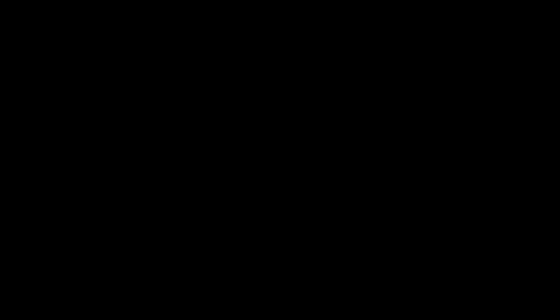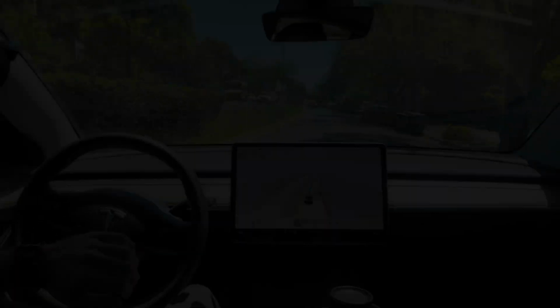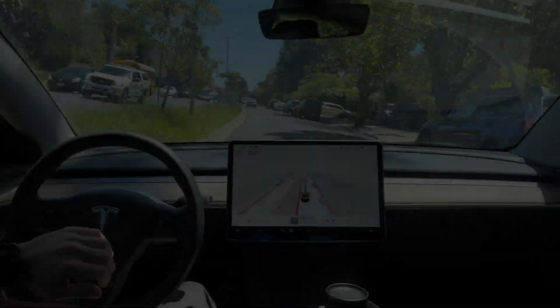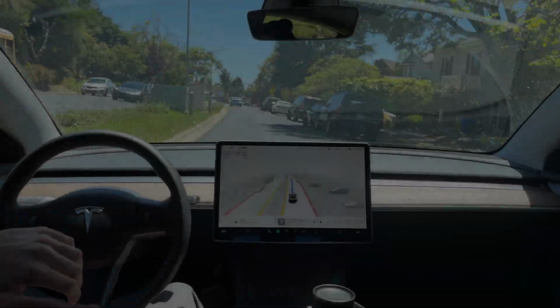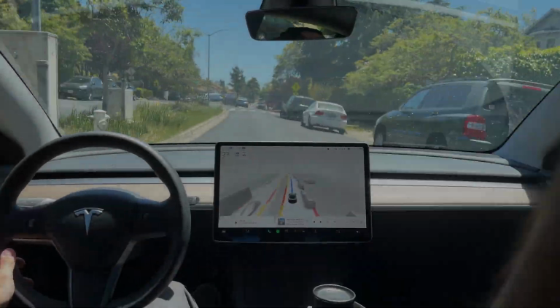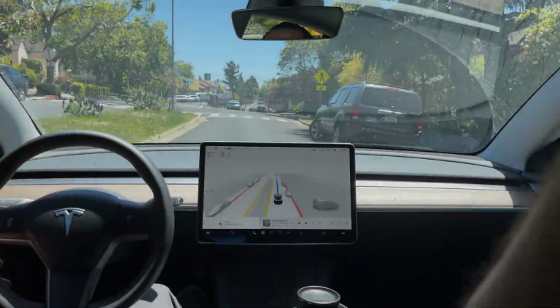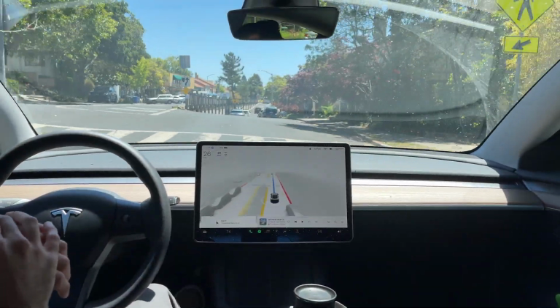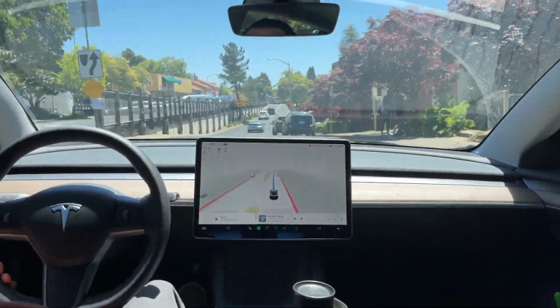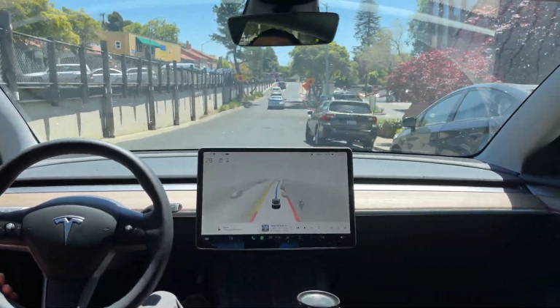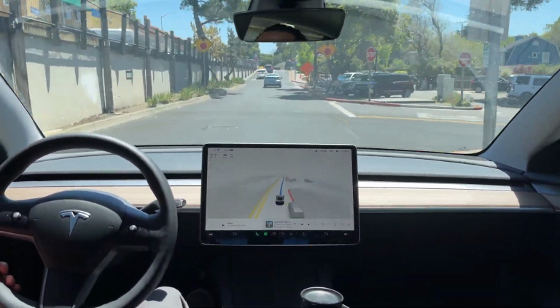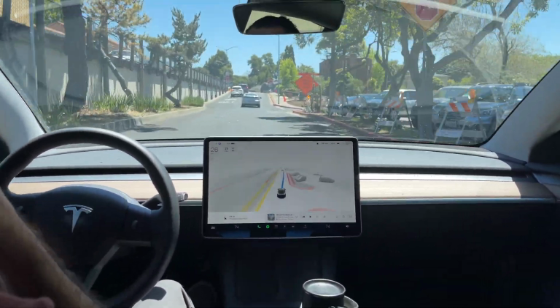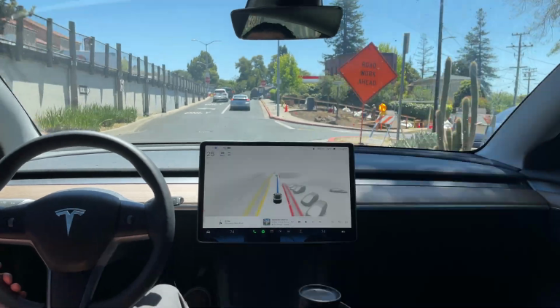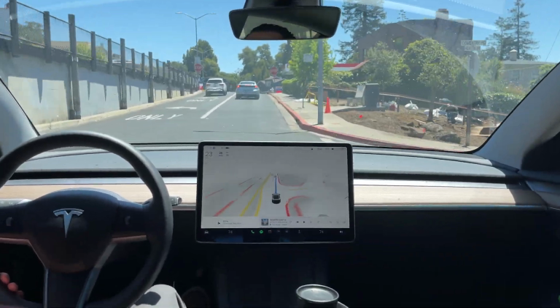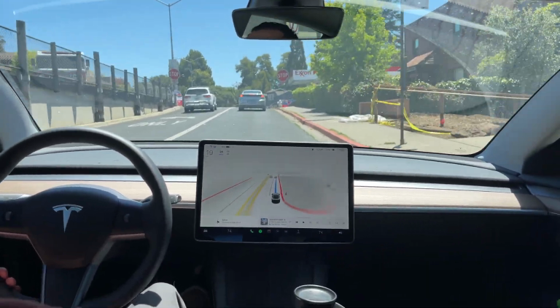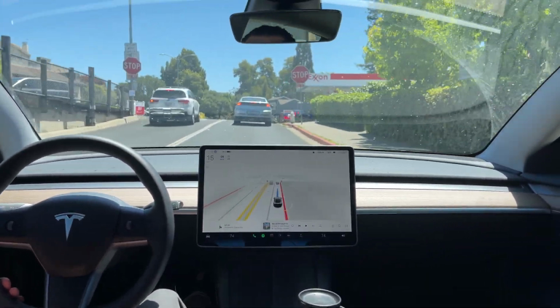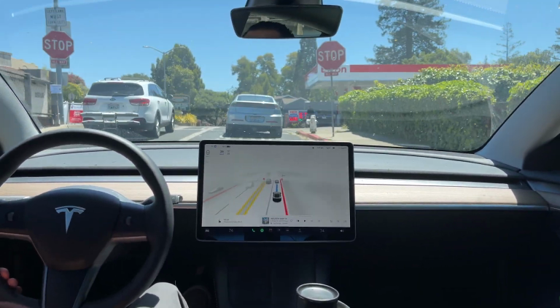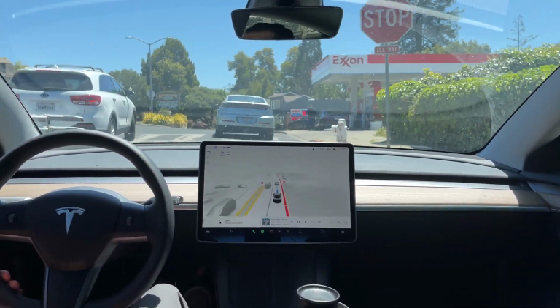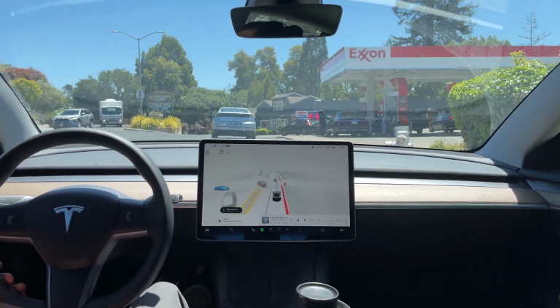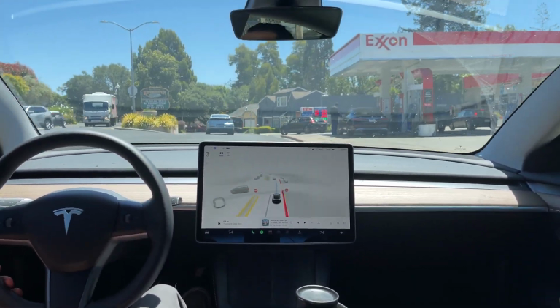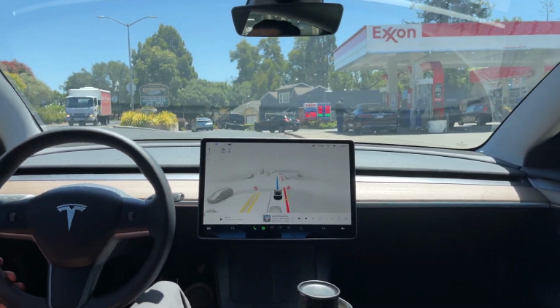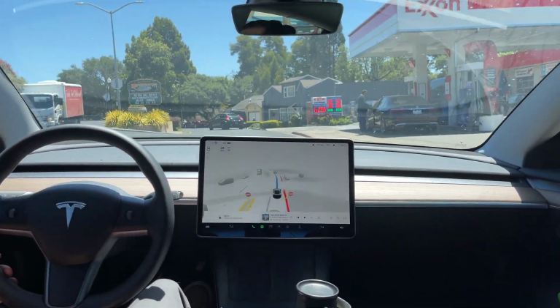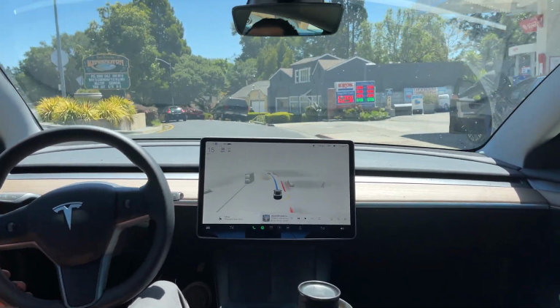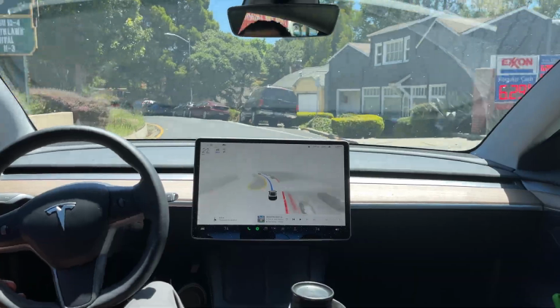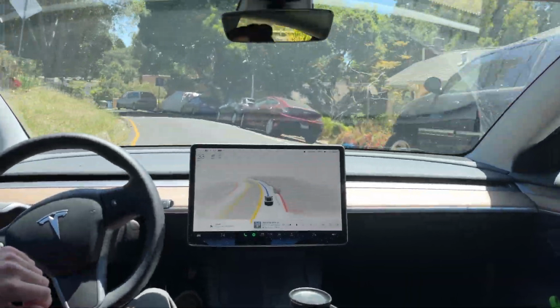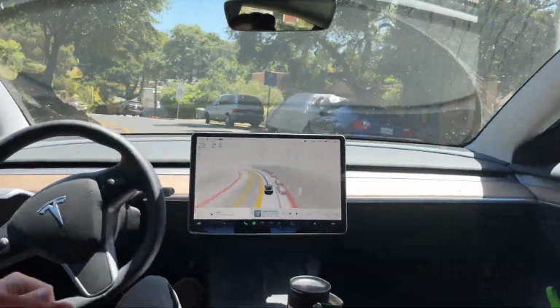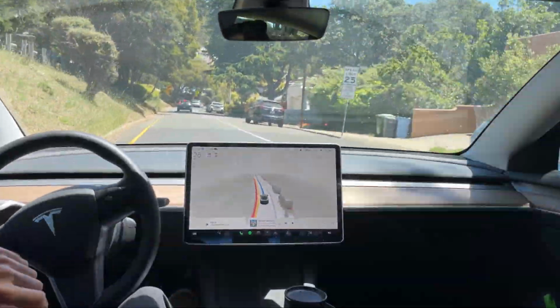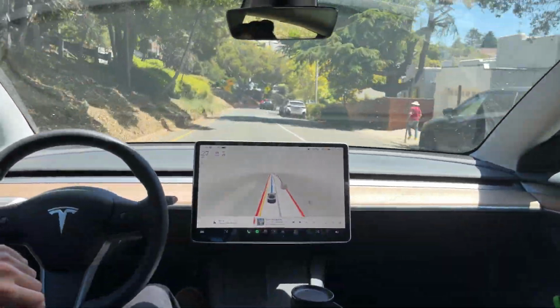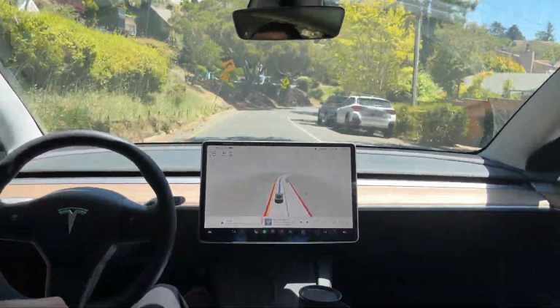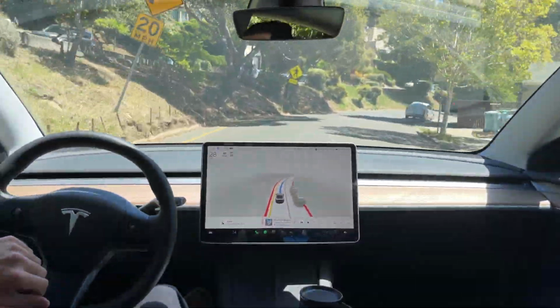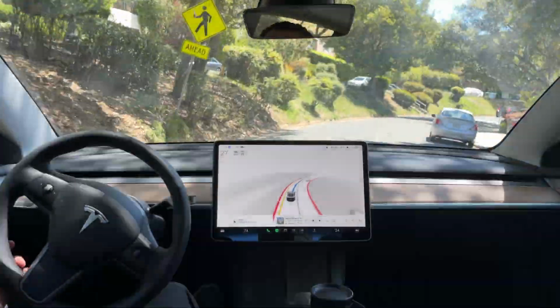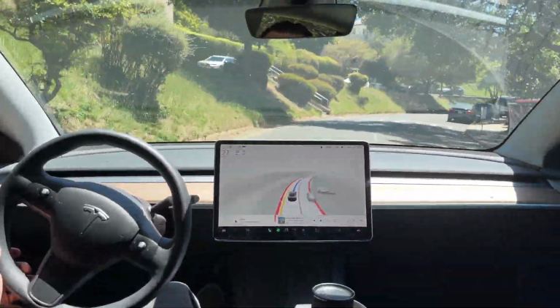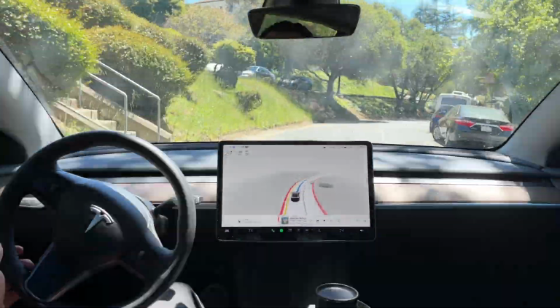Hey everyone, welcome back to another FSD beta version 10.11.2 video. It's a short one, but it has one of the most interesting and surprising situations I've seen from the beta in the seven months I've been using it. Be sure to keep watching and see for yourself. Hope you enjoy the video.